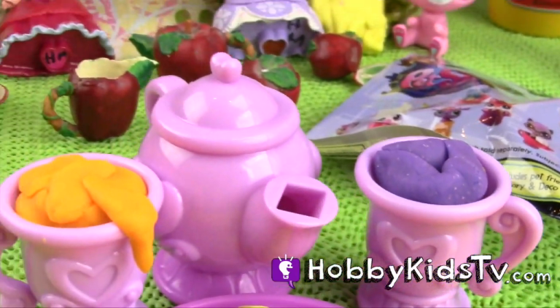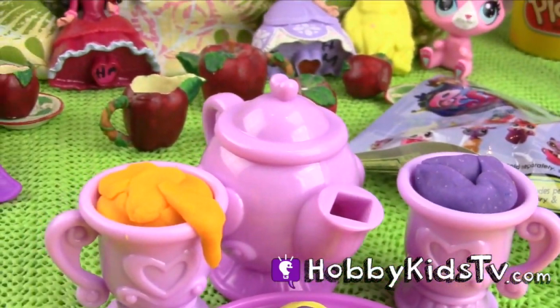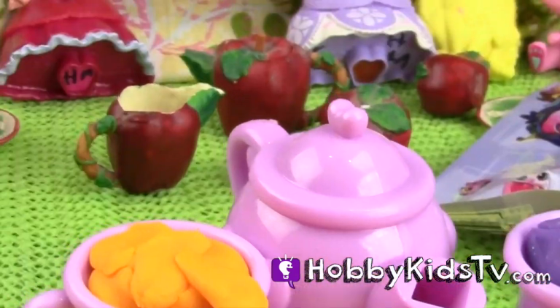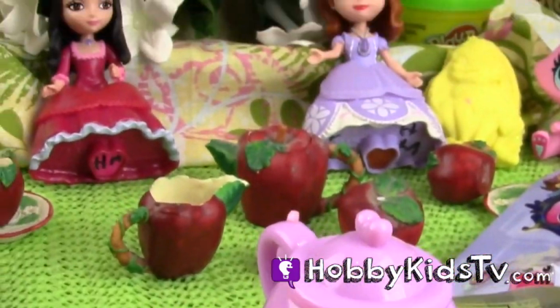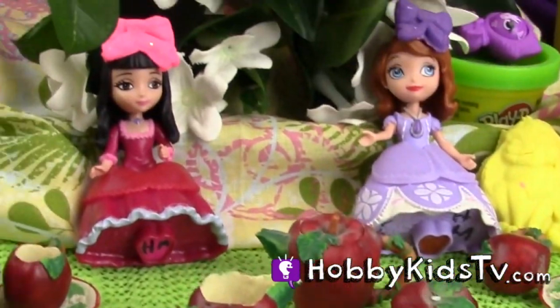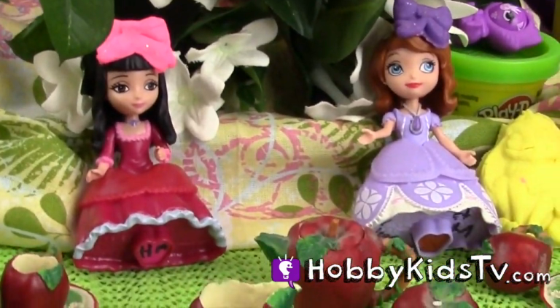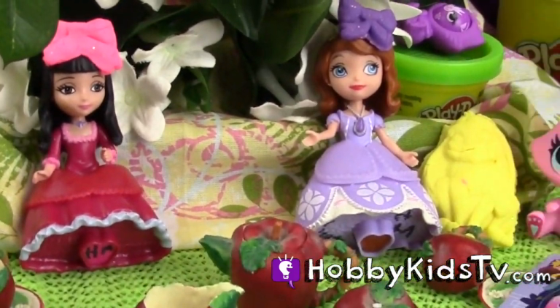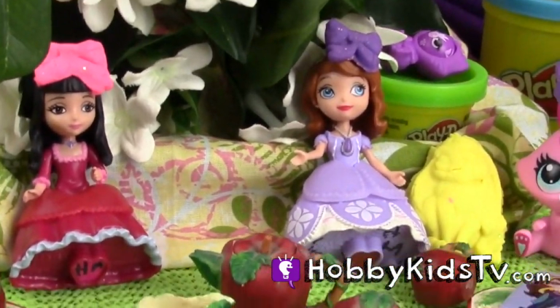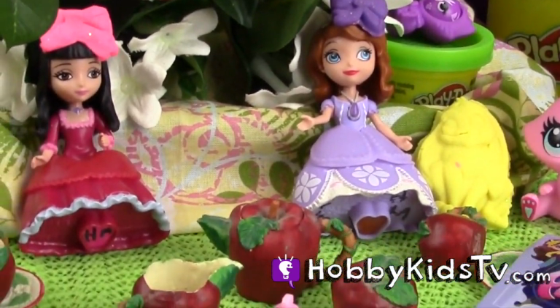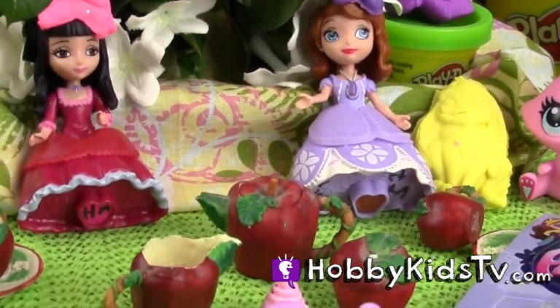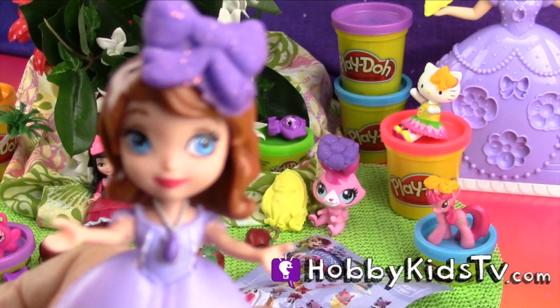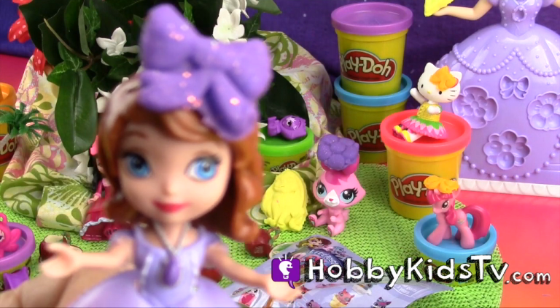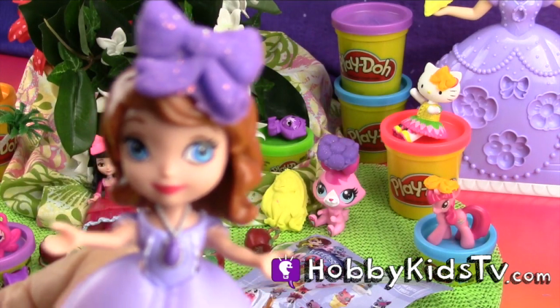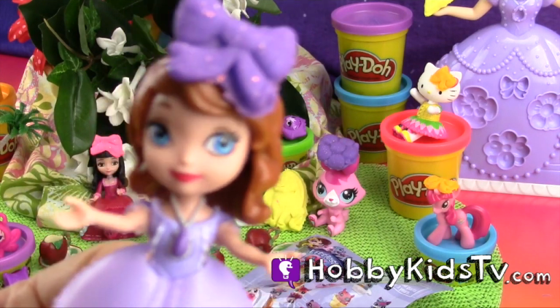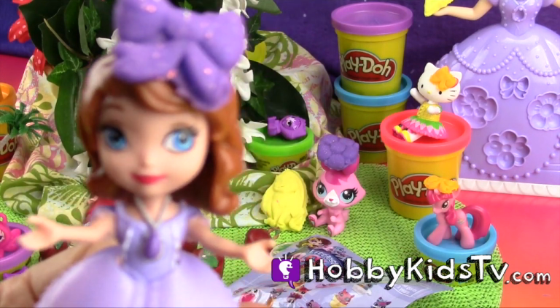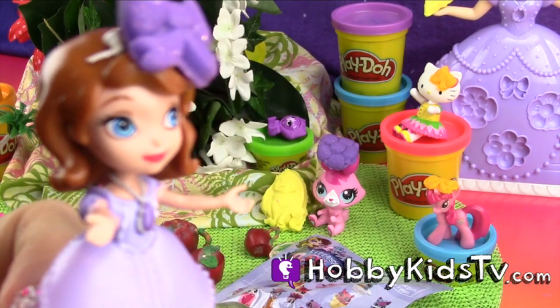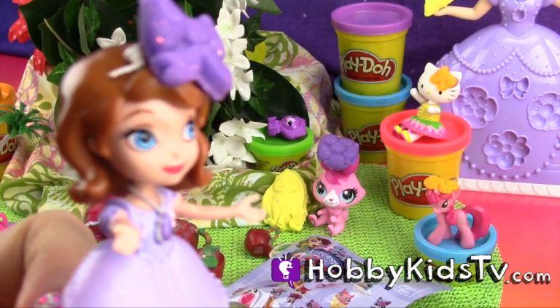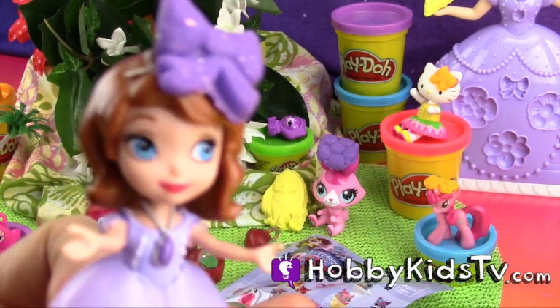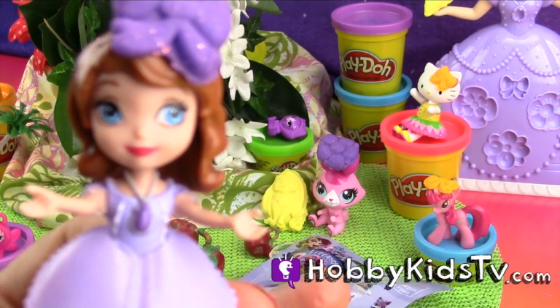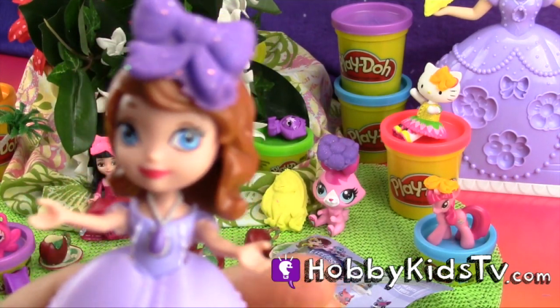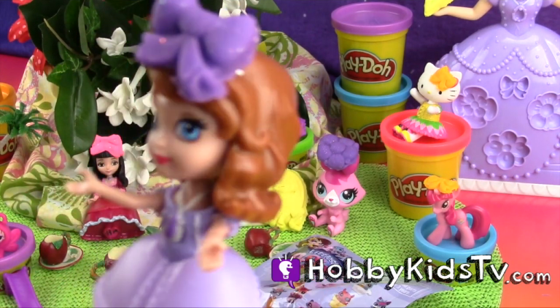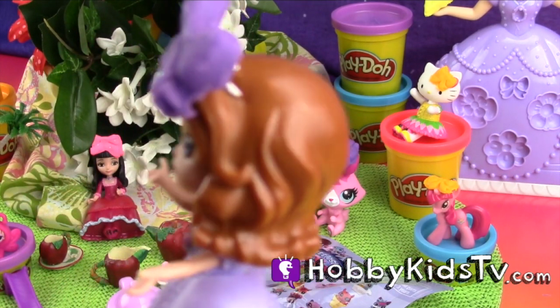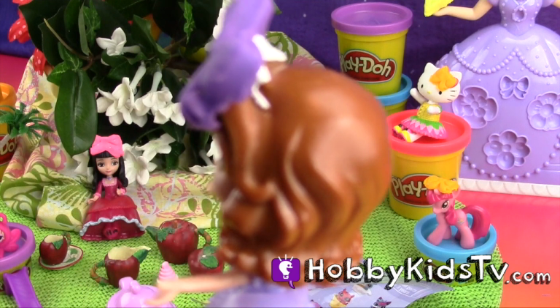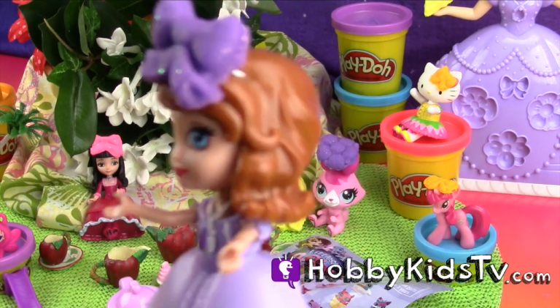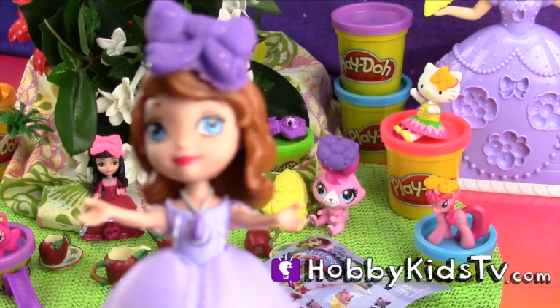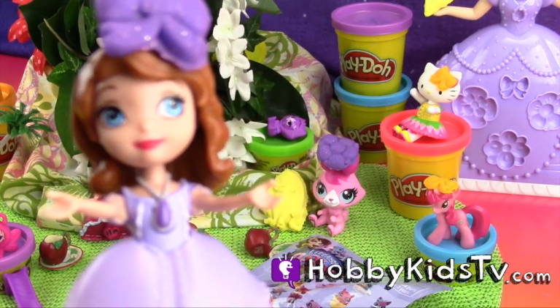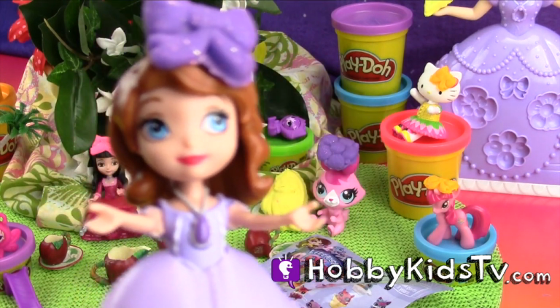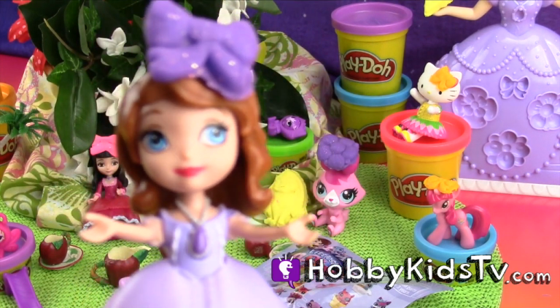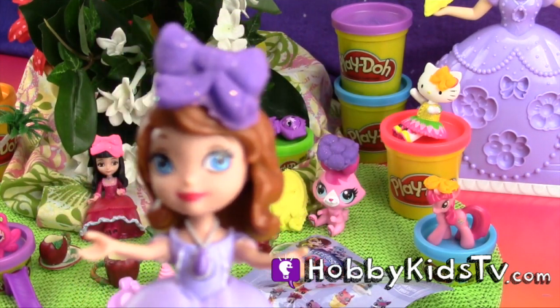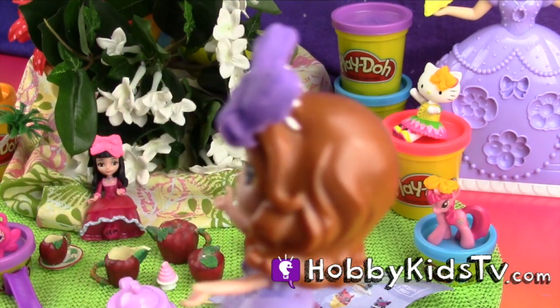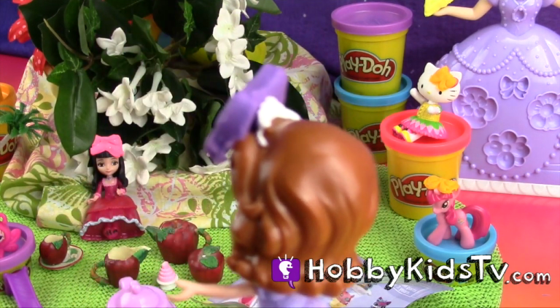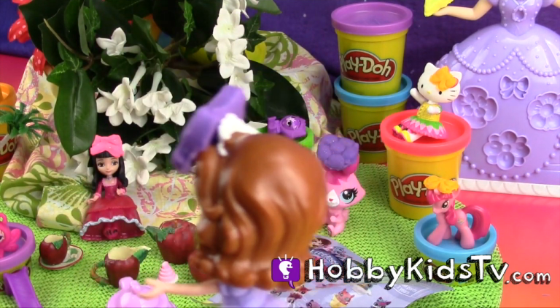Oh my goodness, Vivian — did you hear that? There's creatures or monsters out there. Did you hear that news report, kids? We've got to do something about it. Where could they be hiding? Let's go find them, Vivian. Come on. I'm not going to let them ruin our tea party.